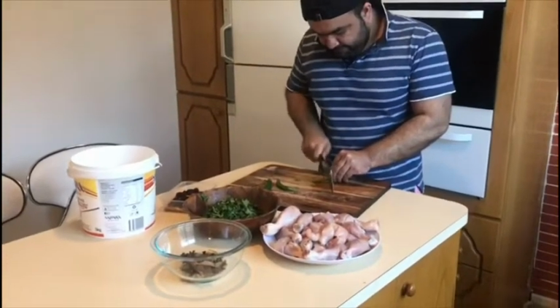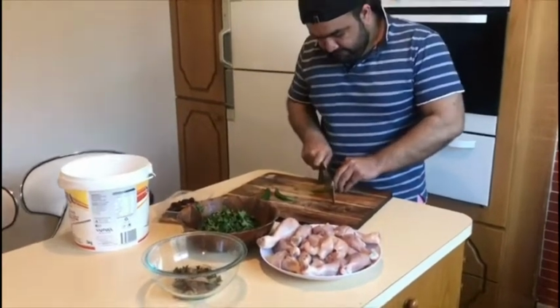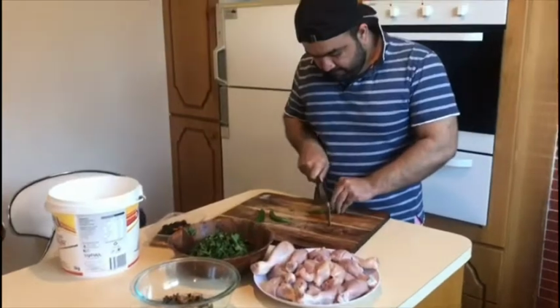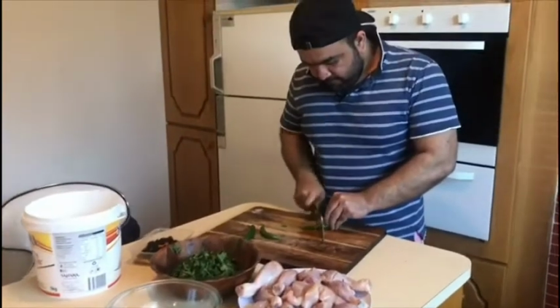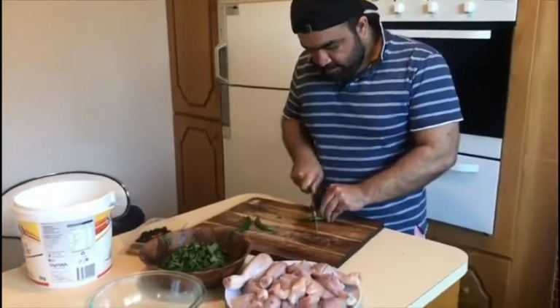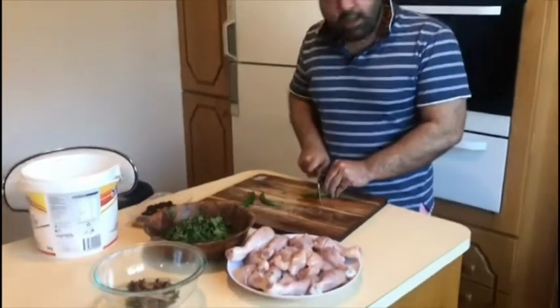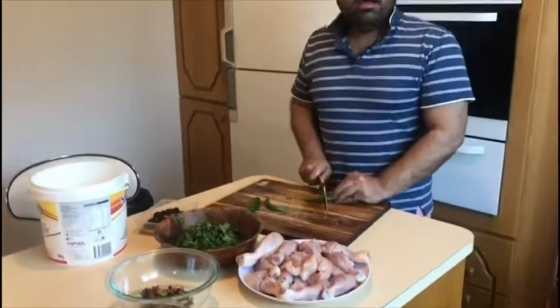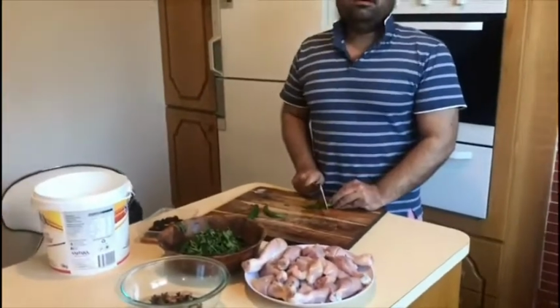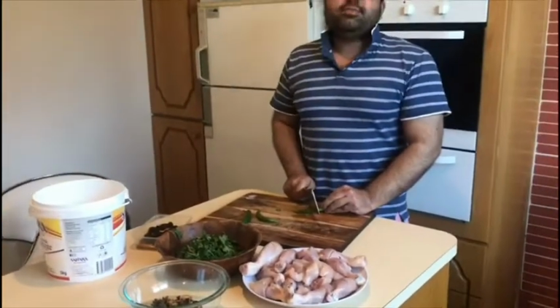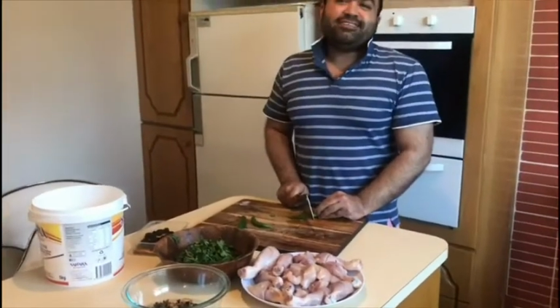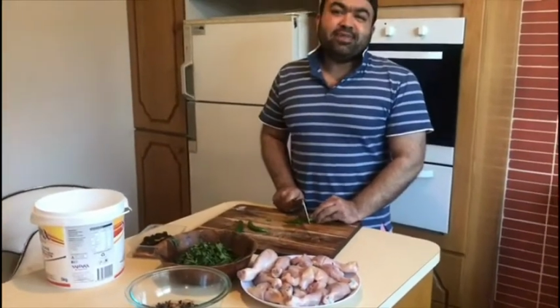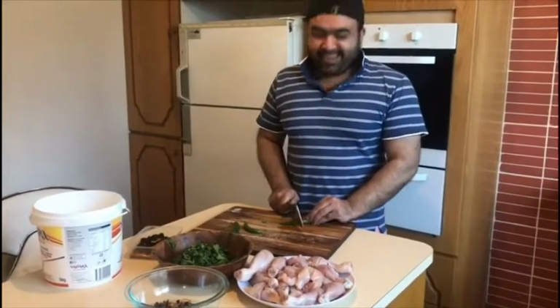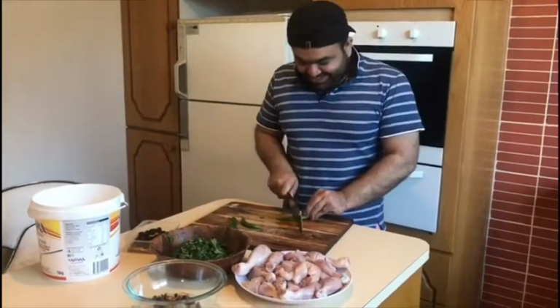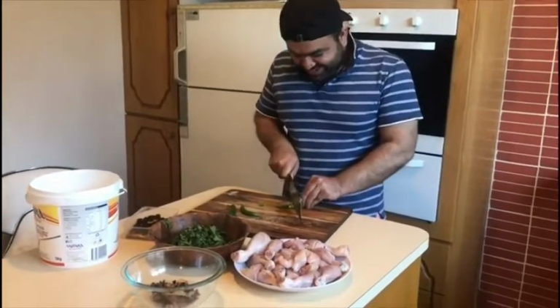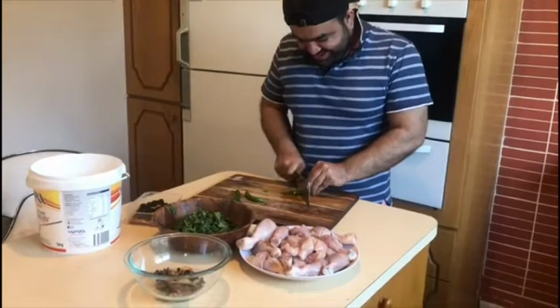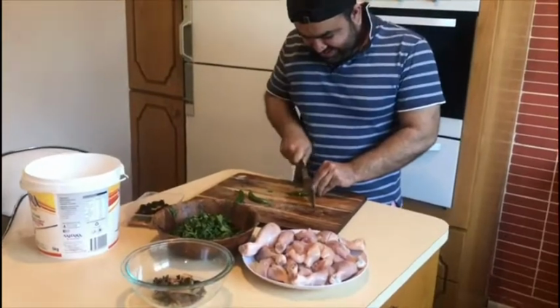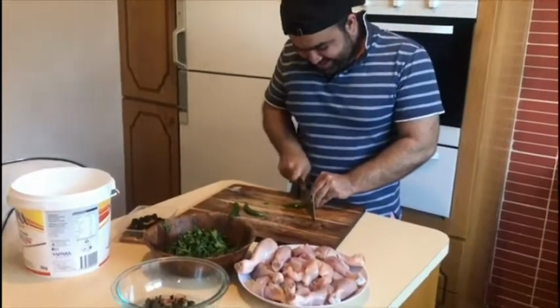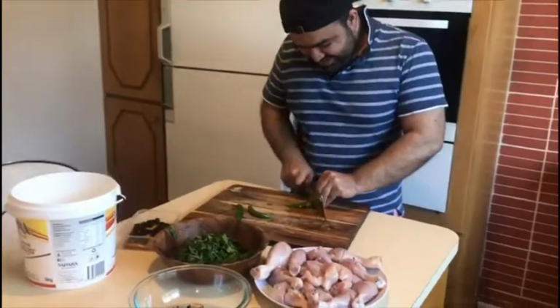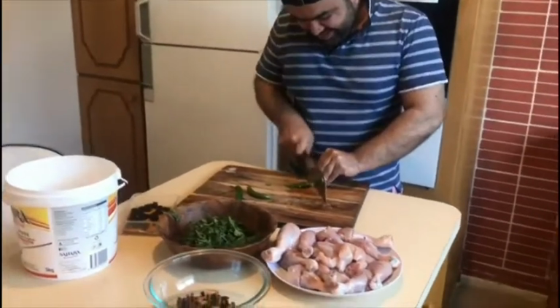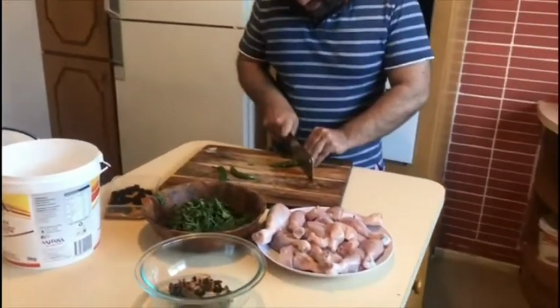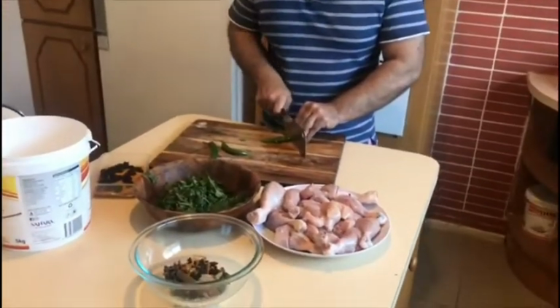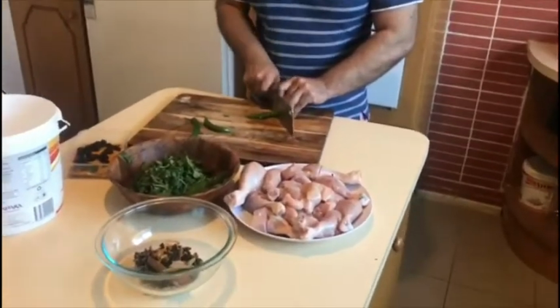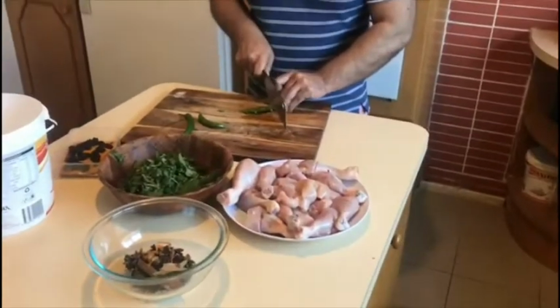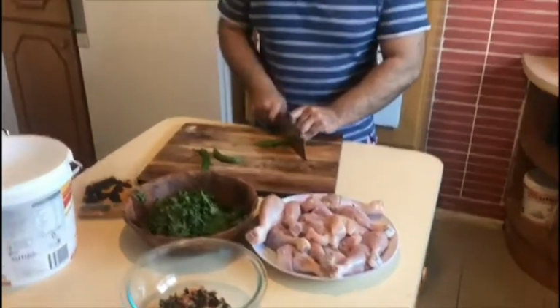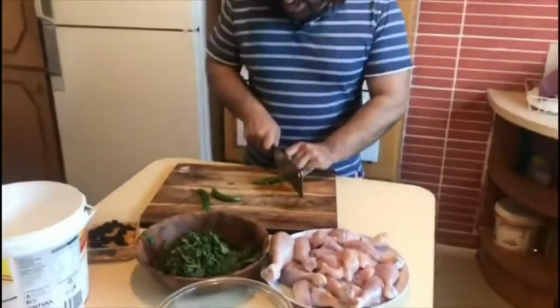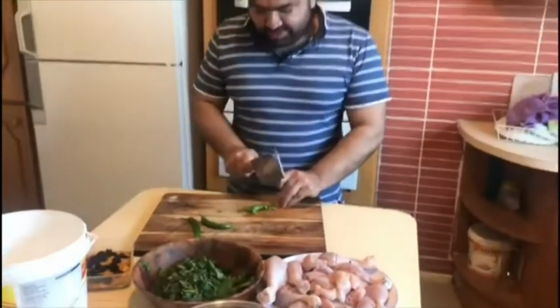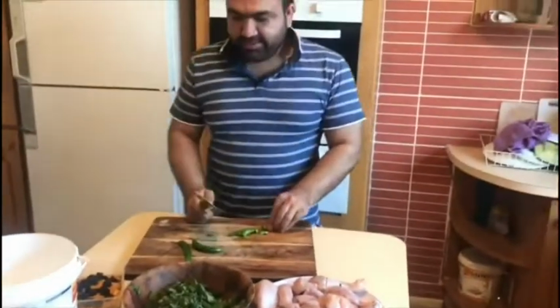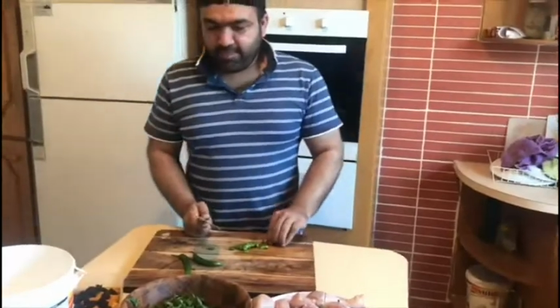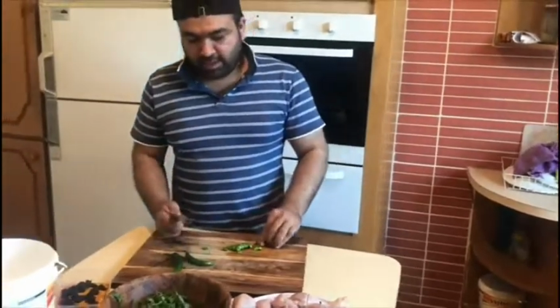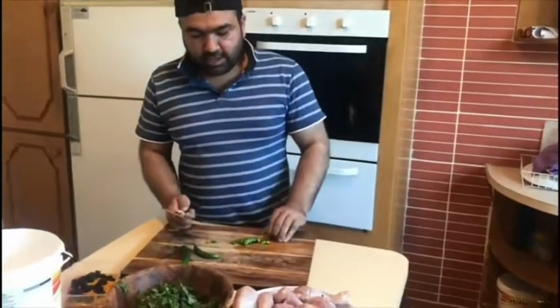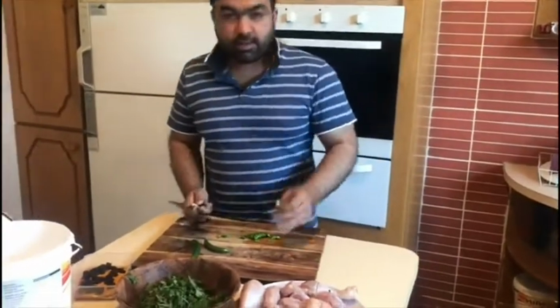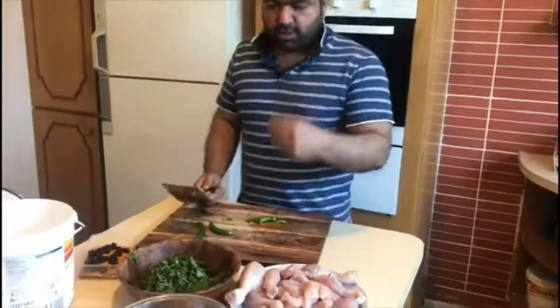What are you making today? Today we are making chicken biryani. Really? Tell me about the recipe. It's easy. Here we go.